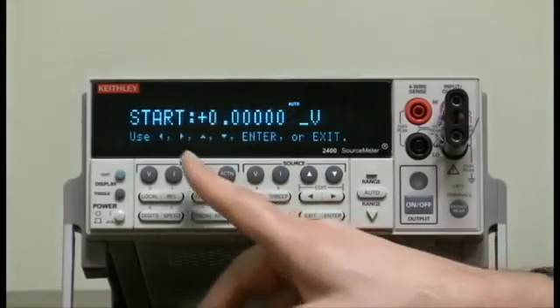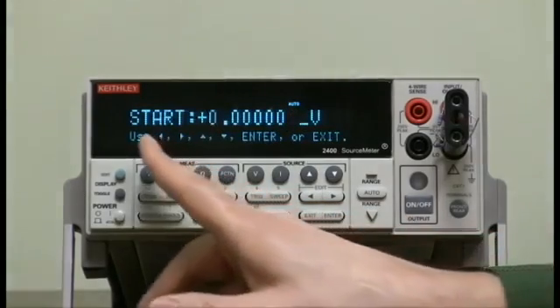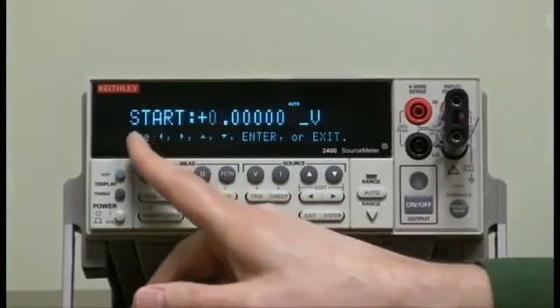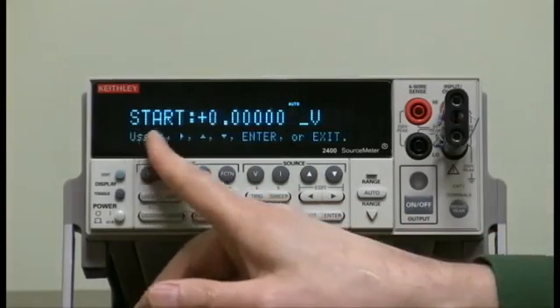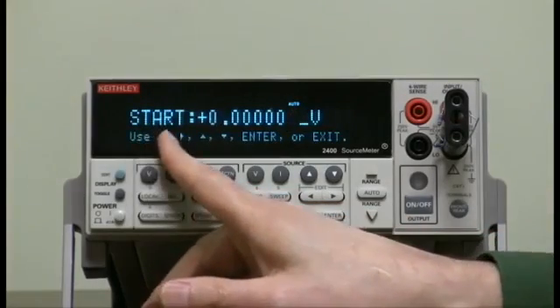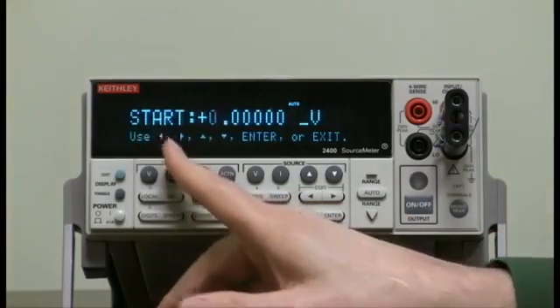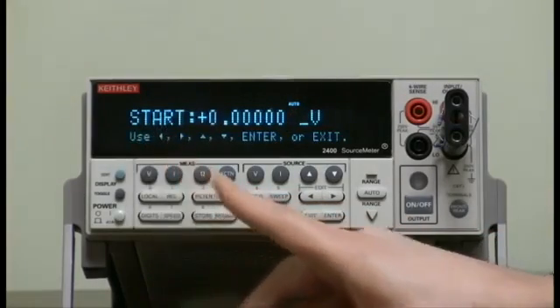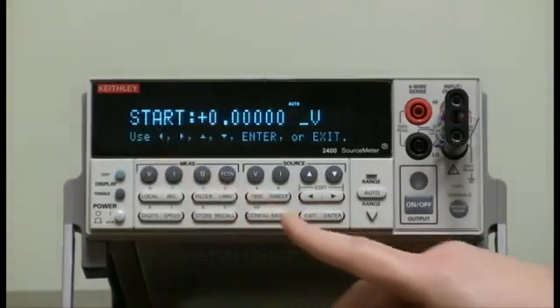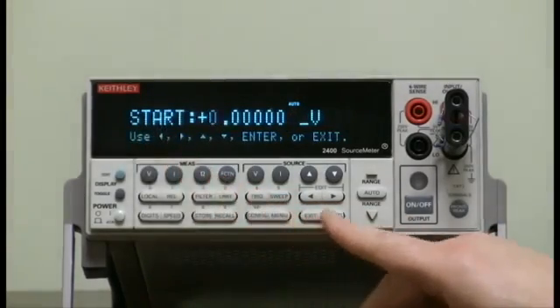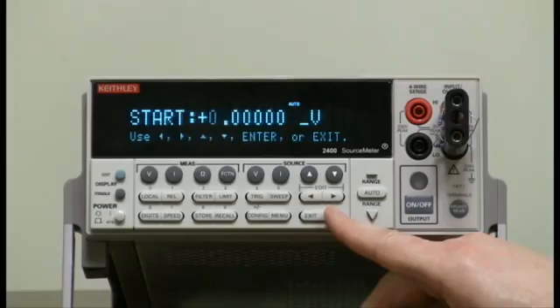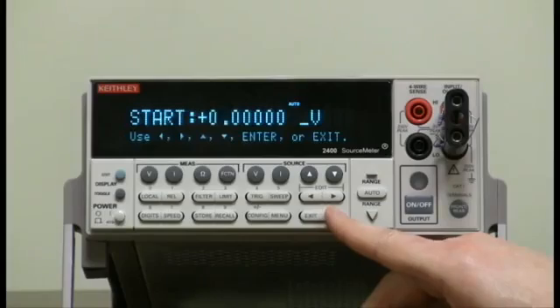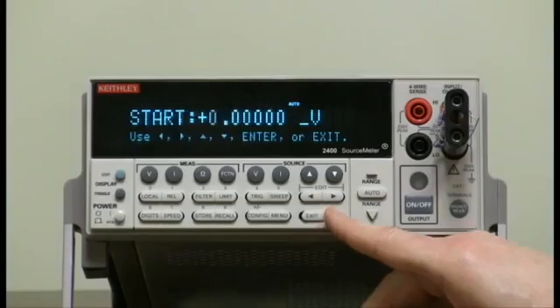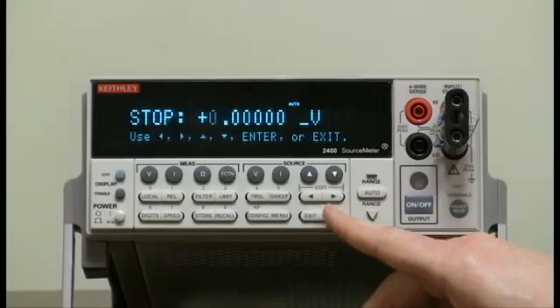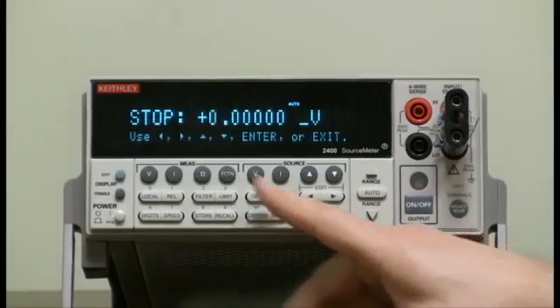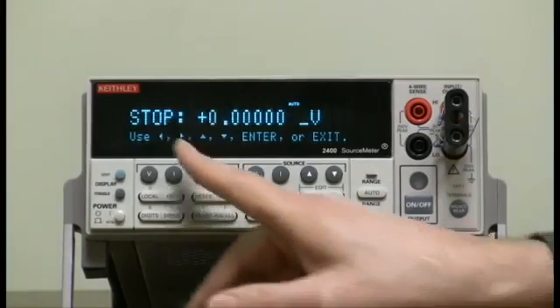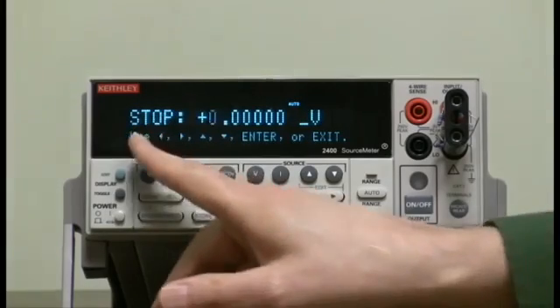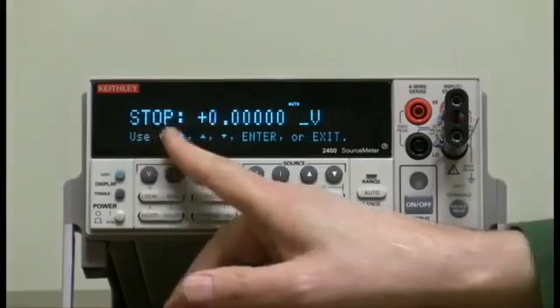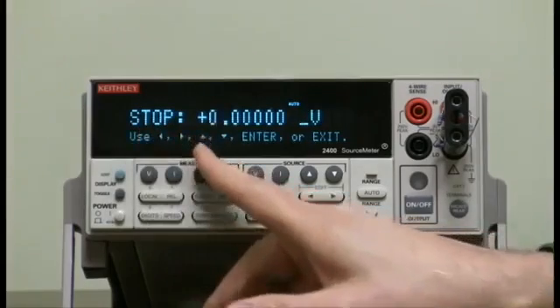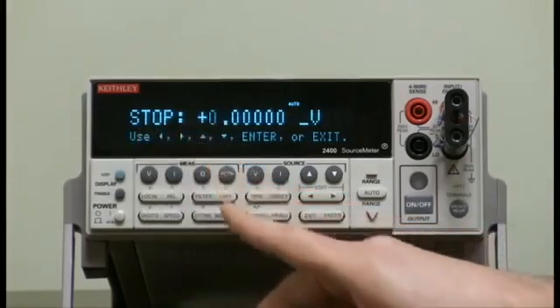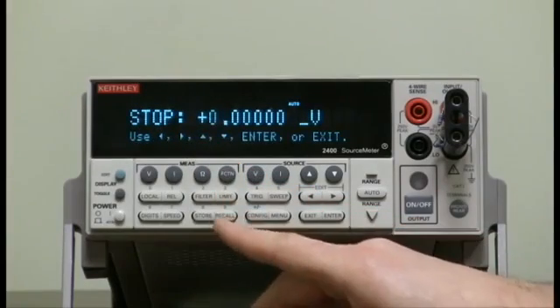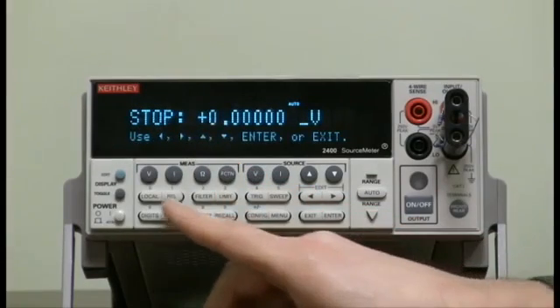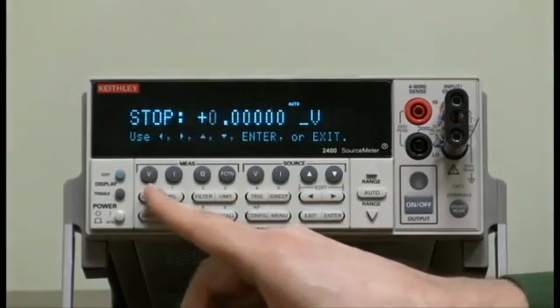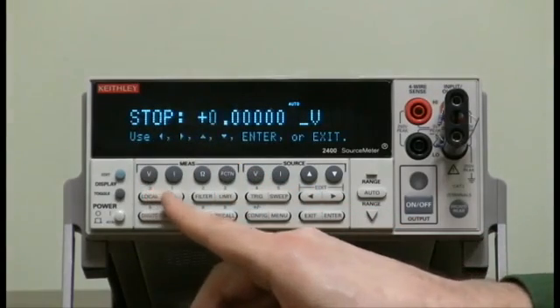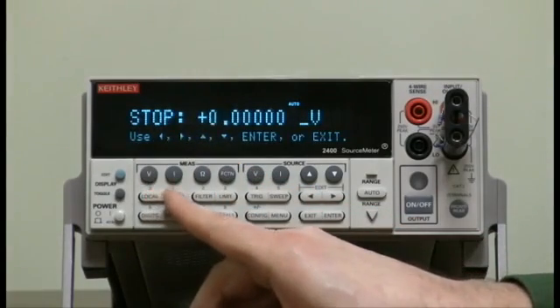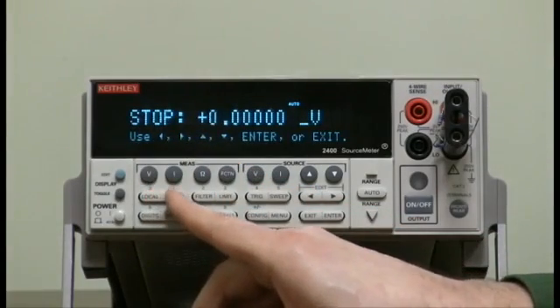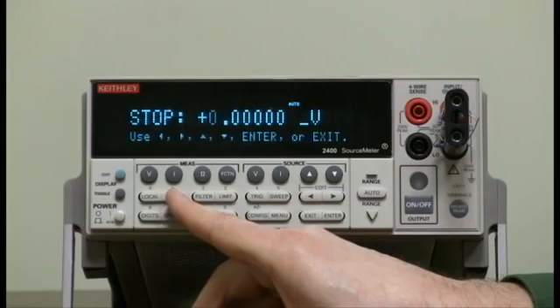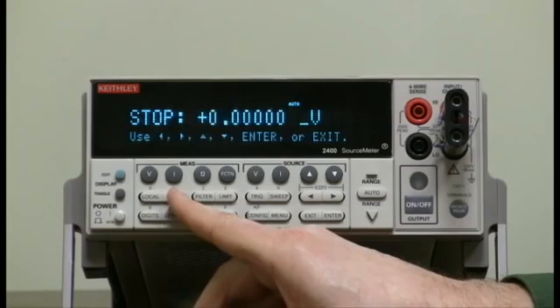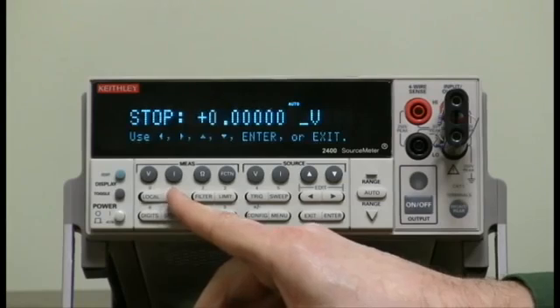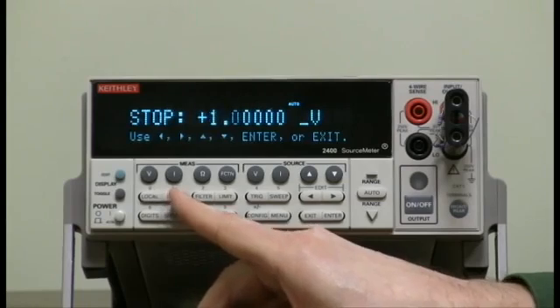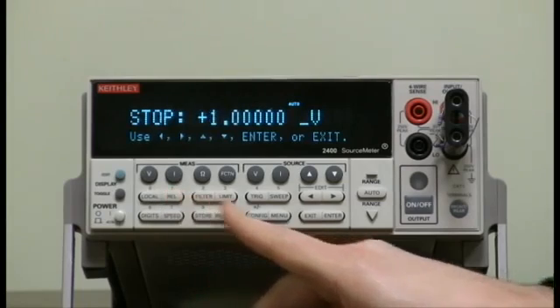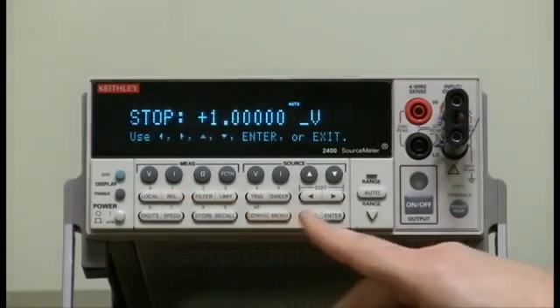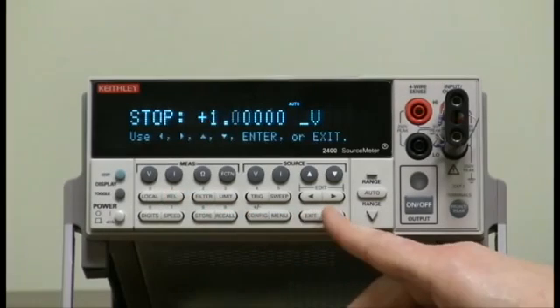It asks for your start voltage. Let's start with zero volts. Stop voltage — let's go up to one volt. Enter.